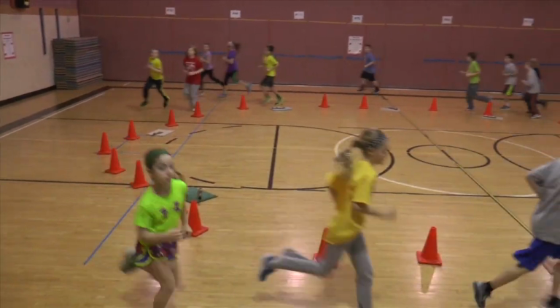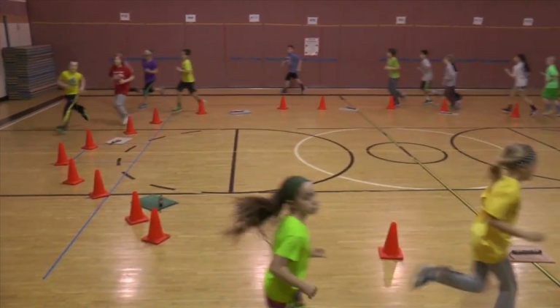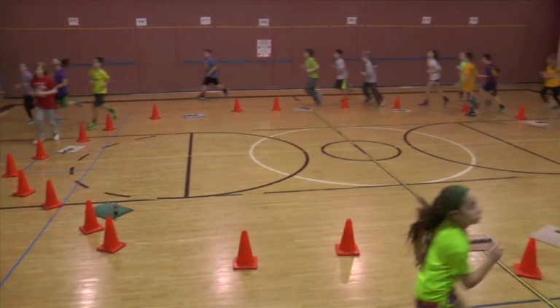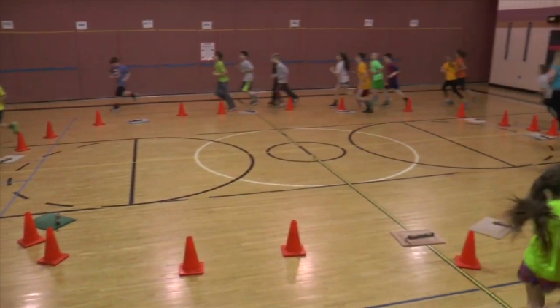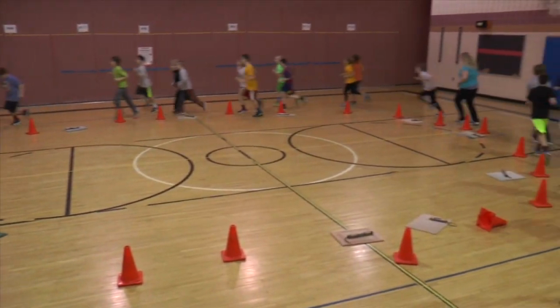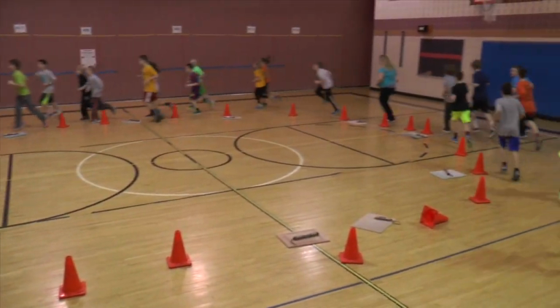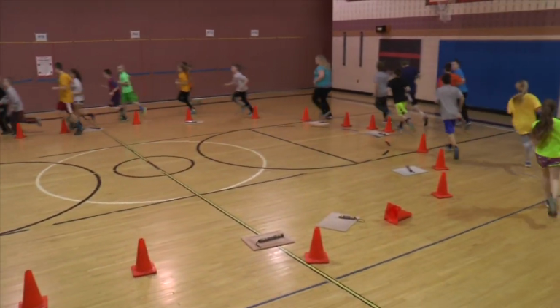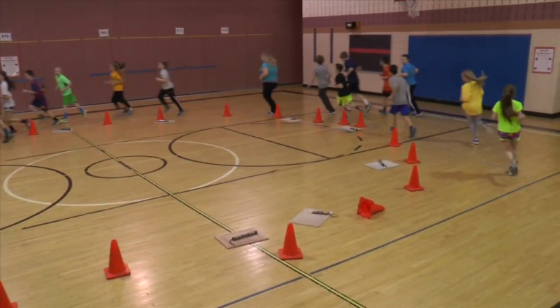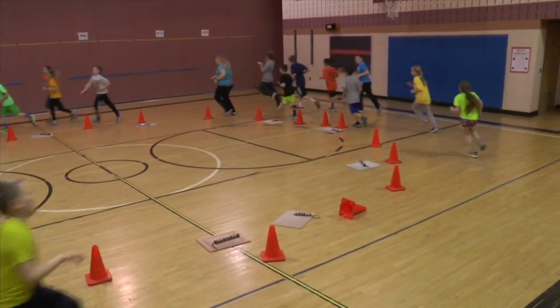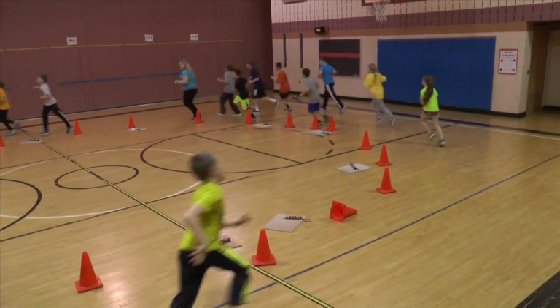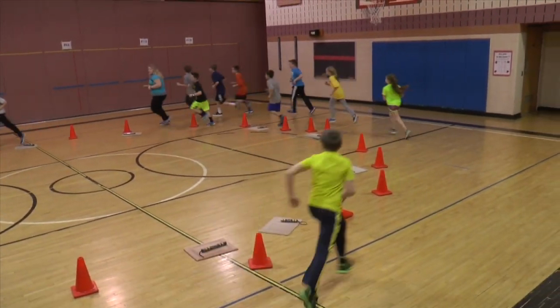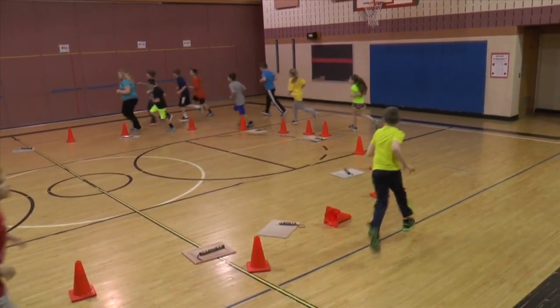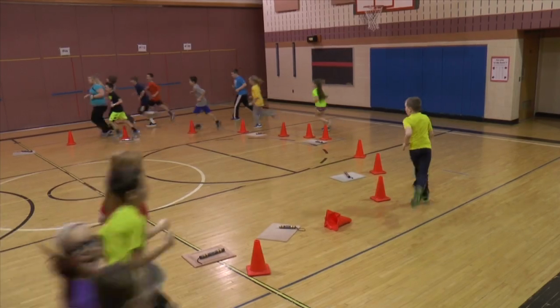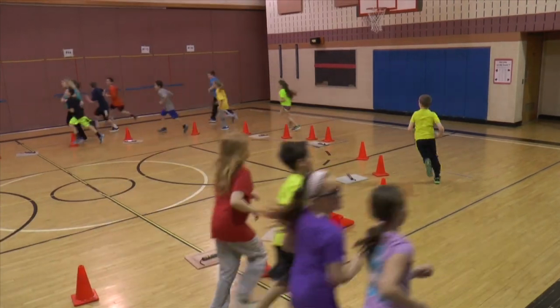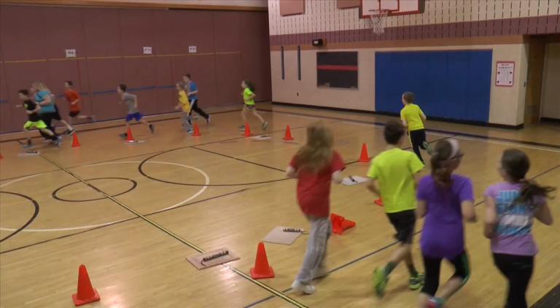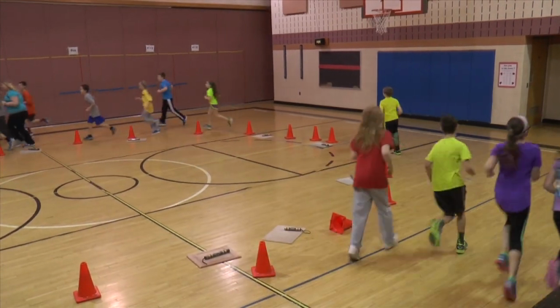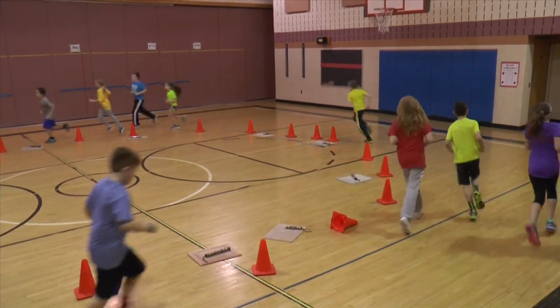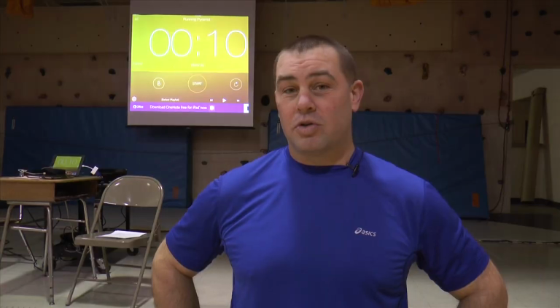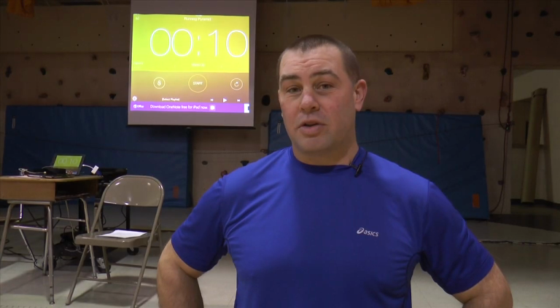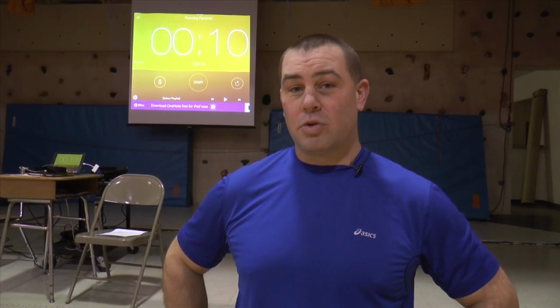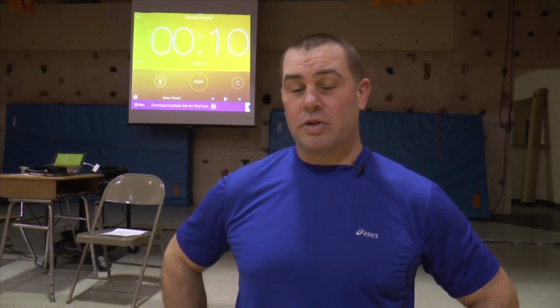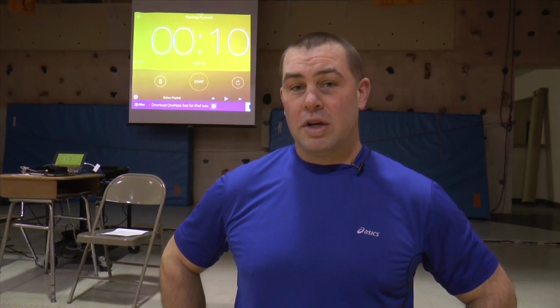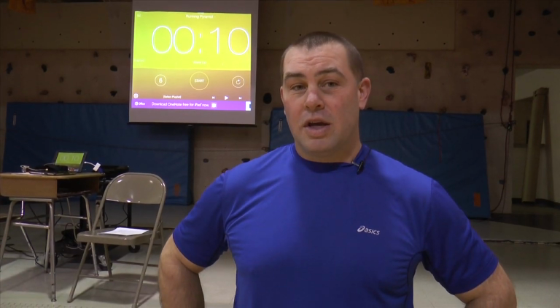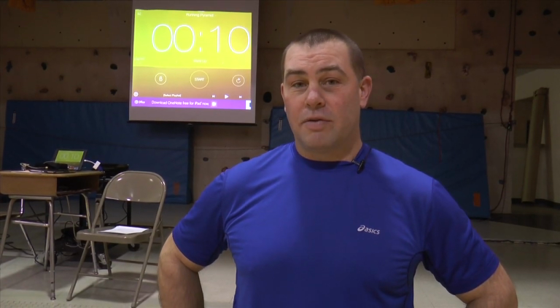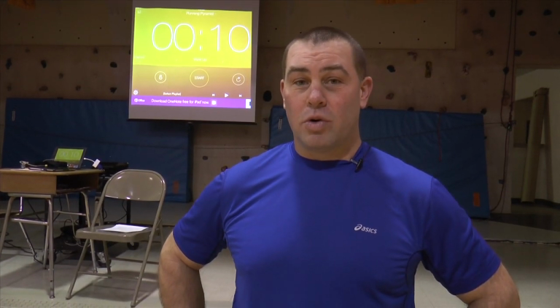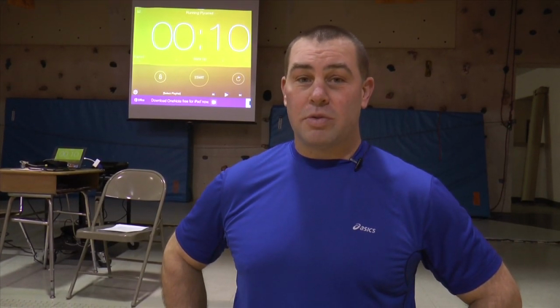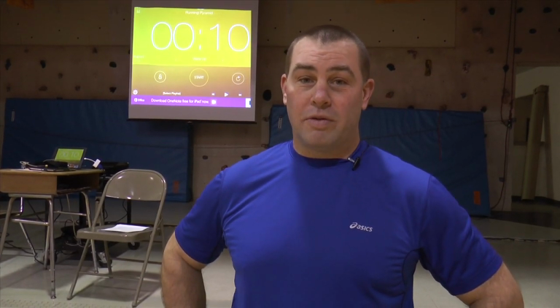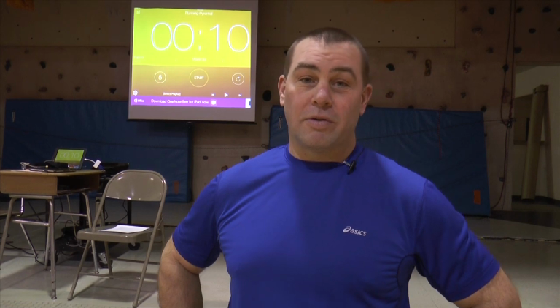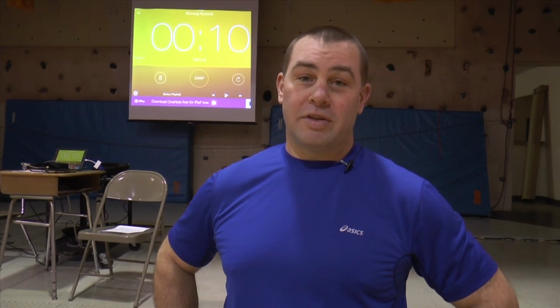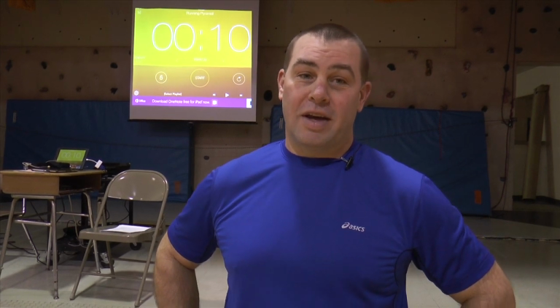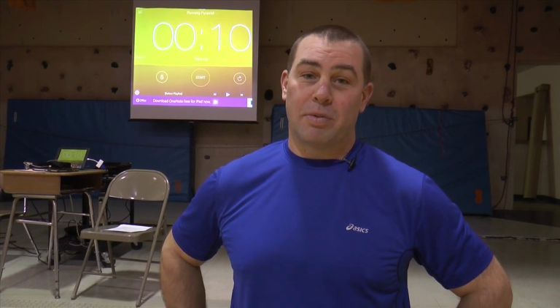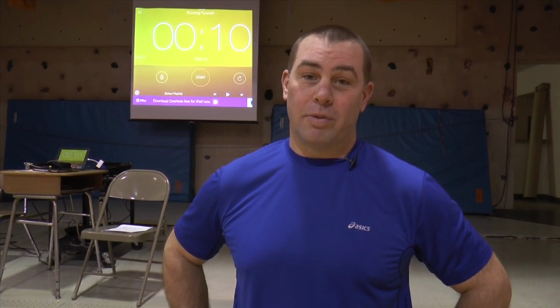Our fourth graders within our program go directly to language arts and our fifth graders go directly to math. So we're going to track their scores and see if there's a correlation between physical fitness and academic performance.